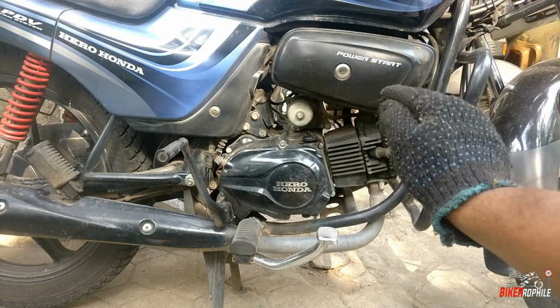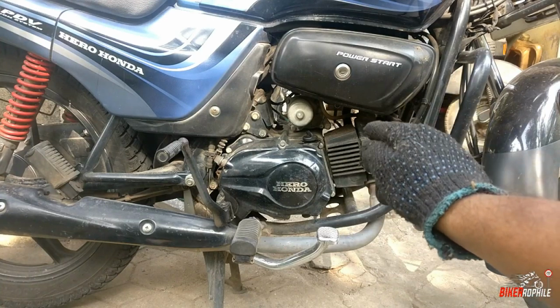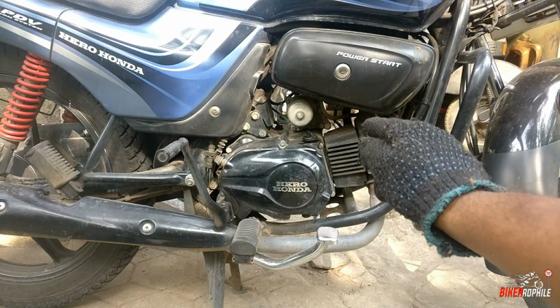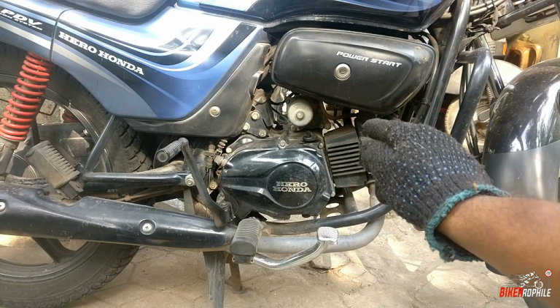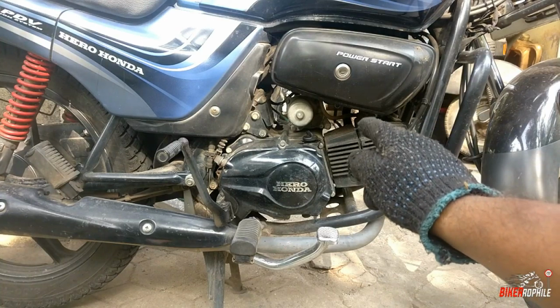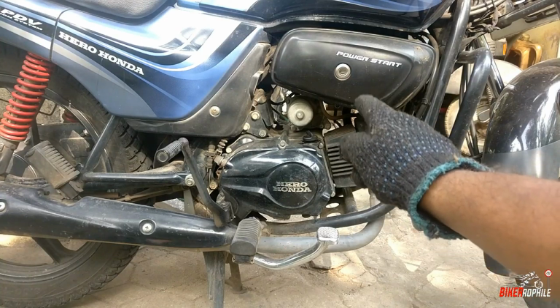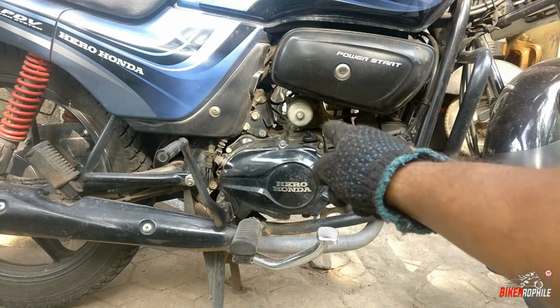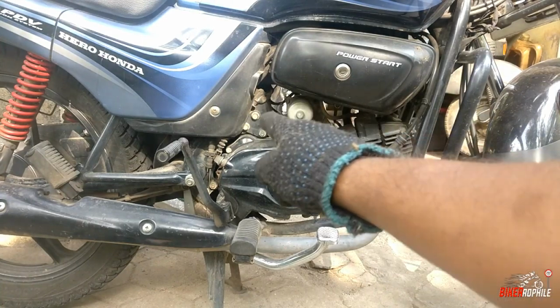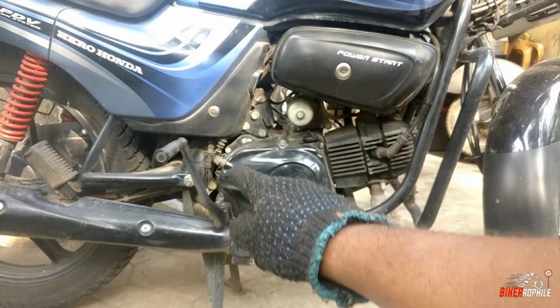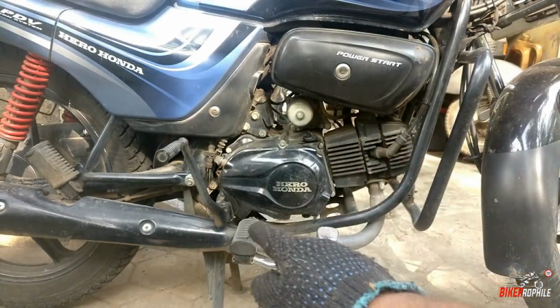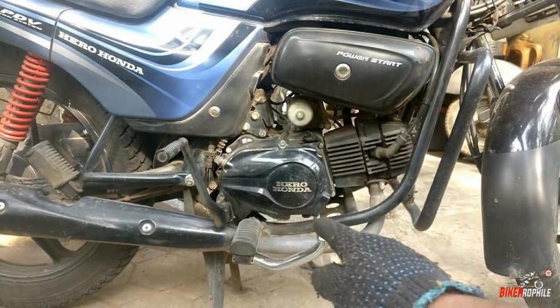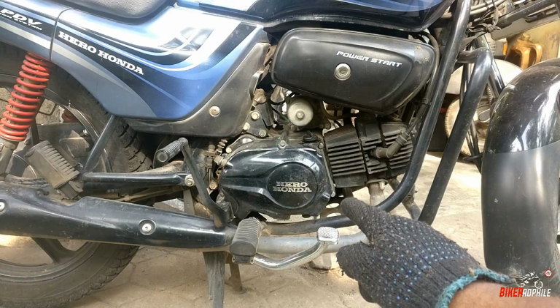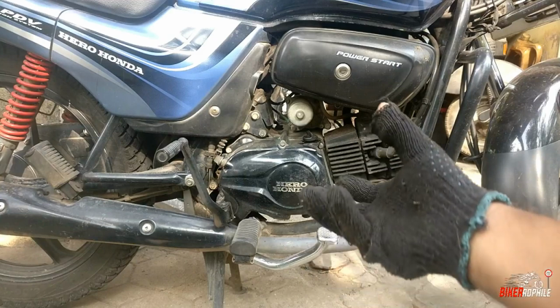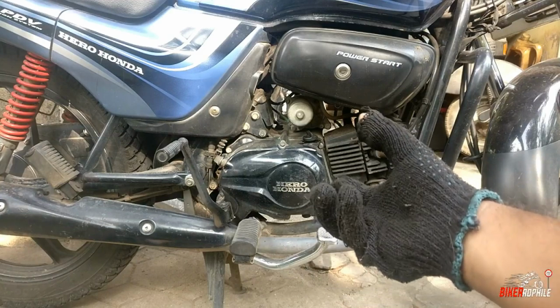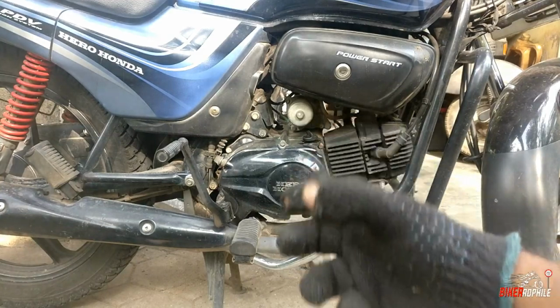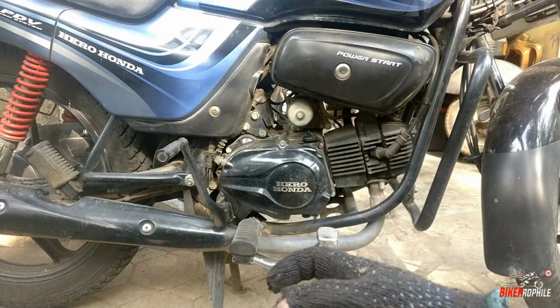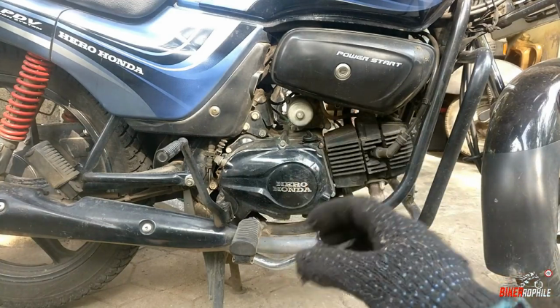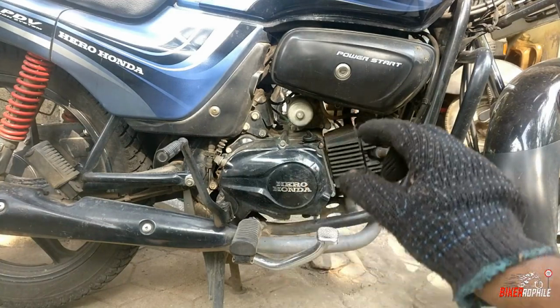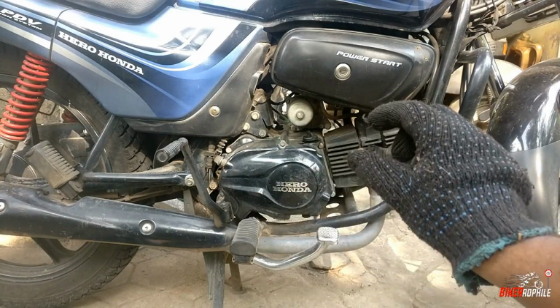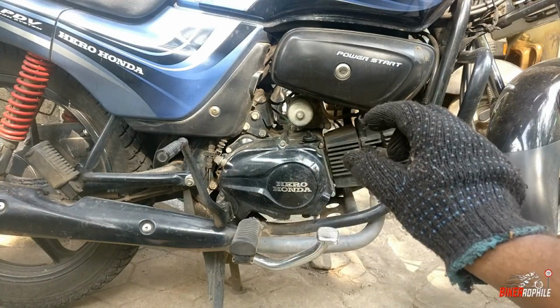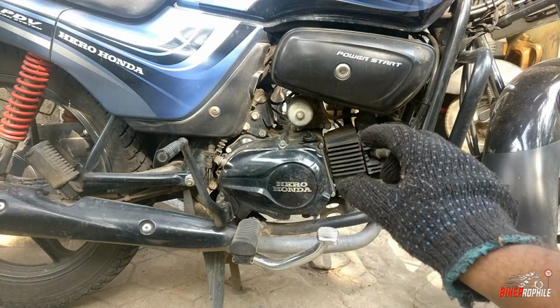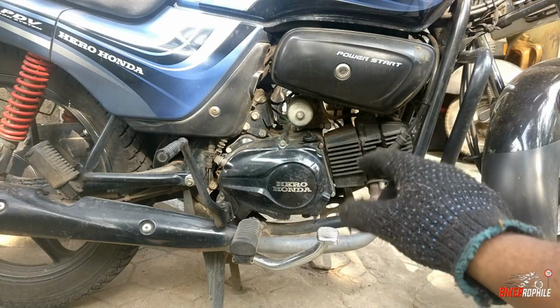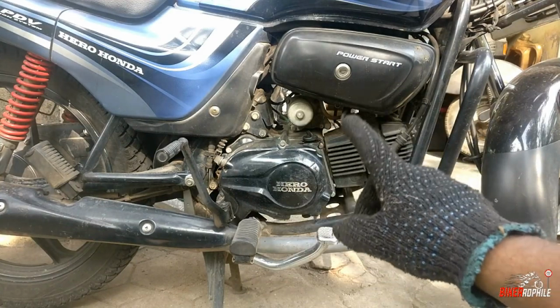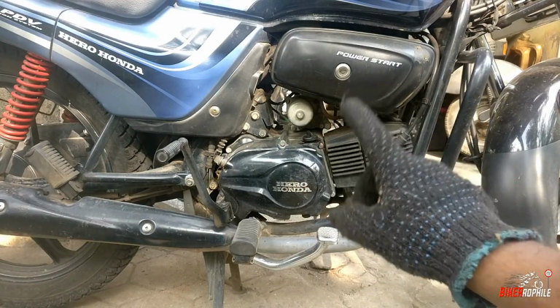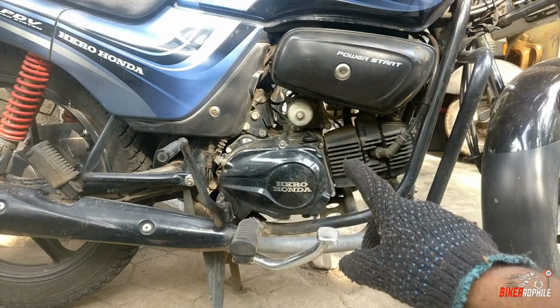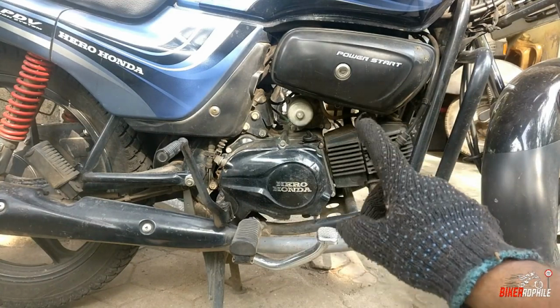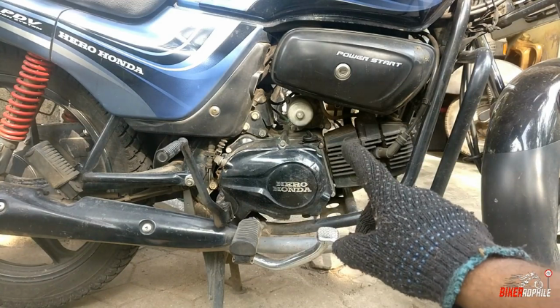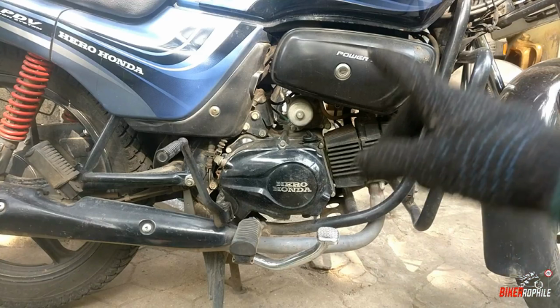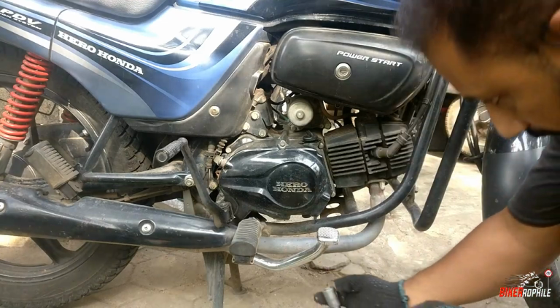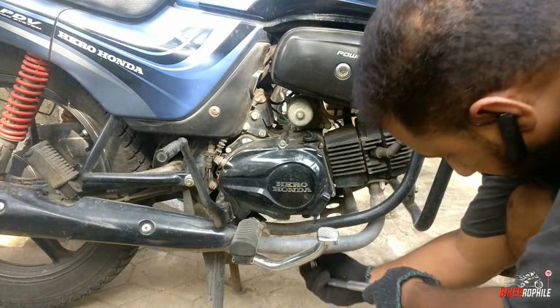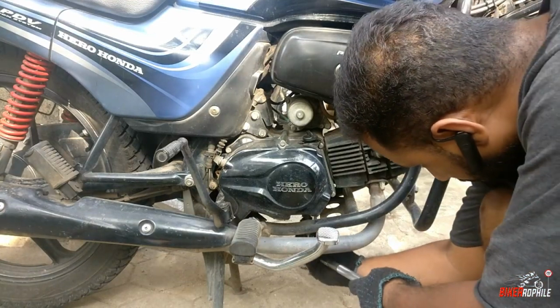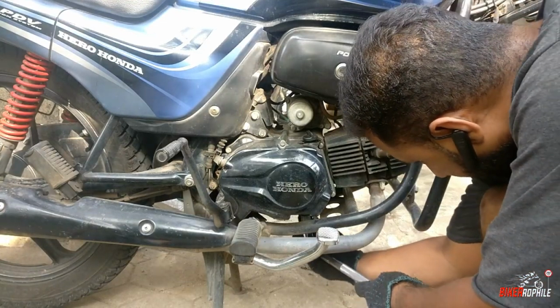Then, you need to loosen the clutch cover and remove the clutch cover. Then, you need to clean the oil drain.